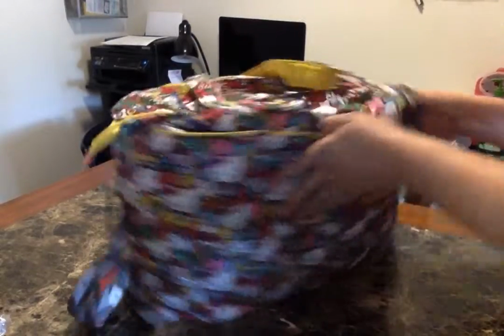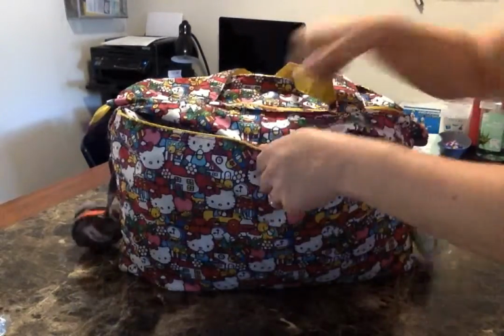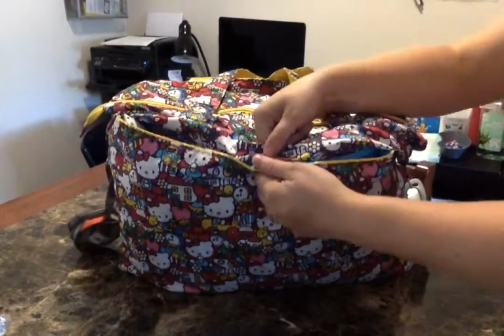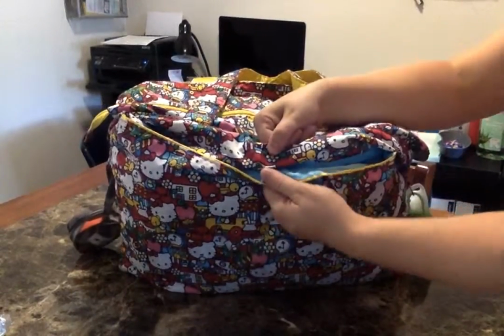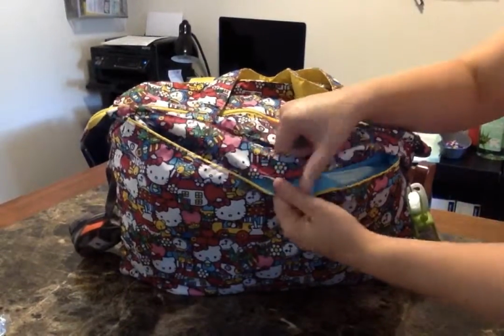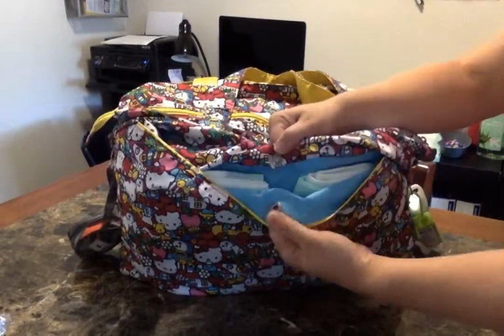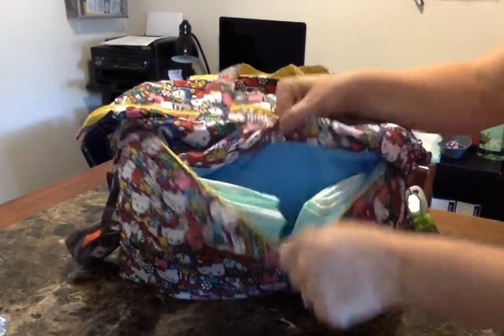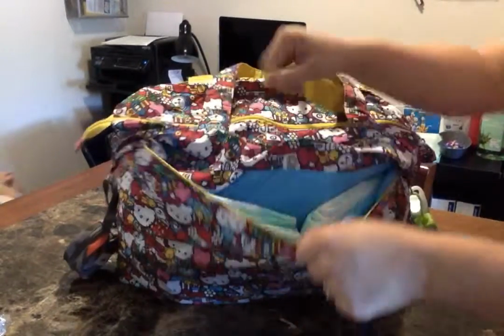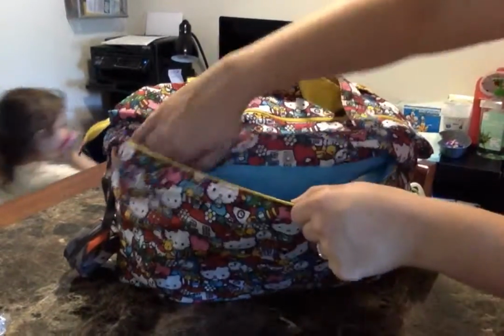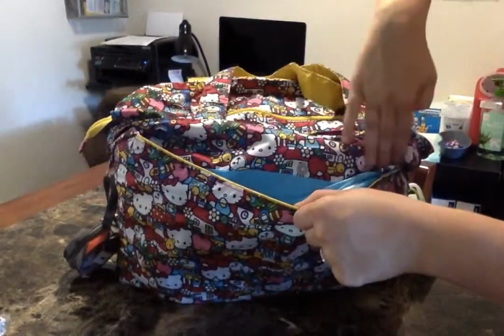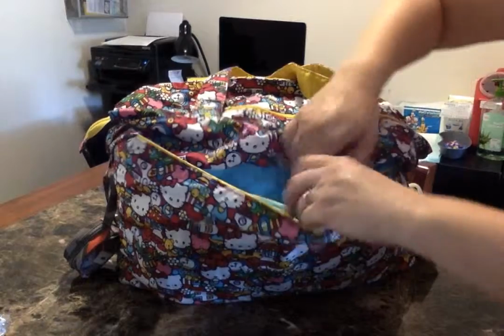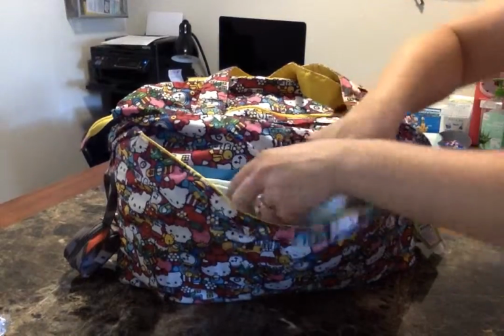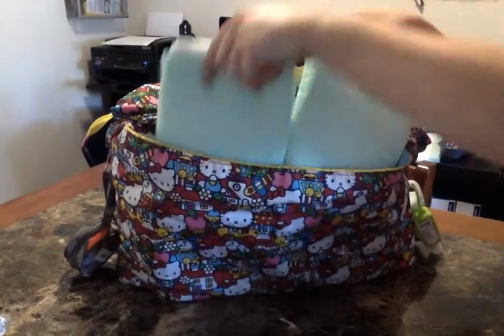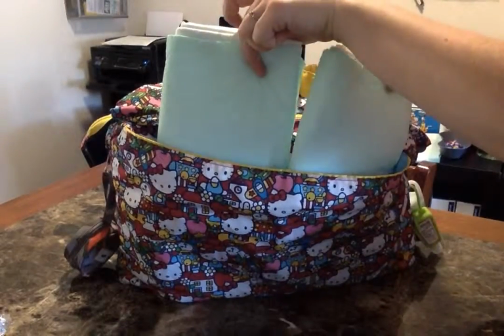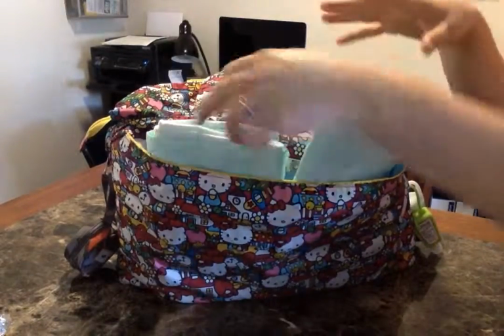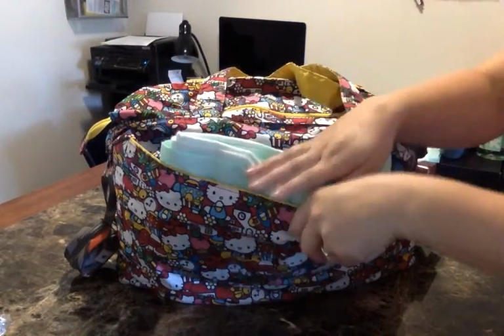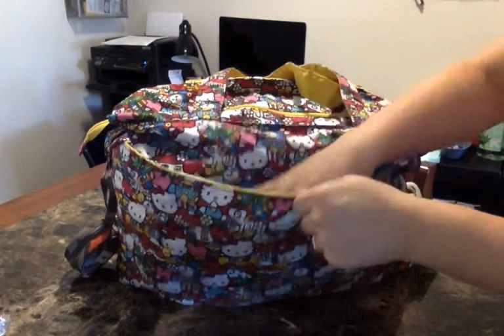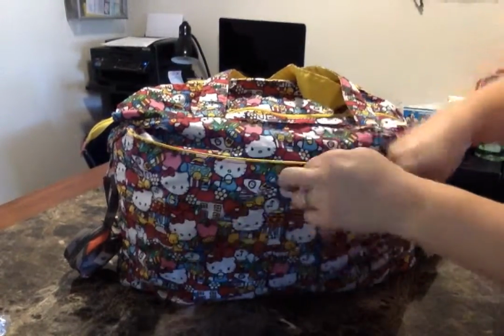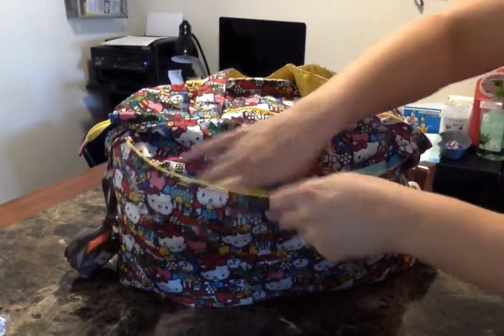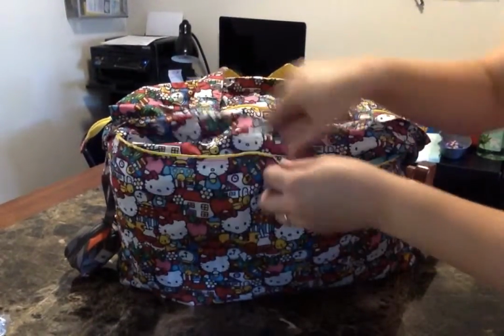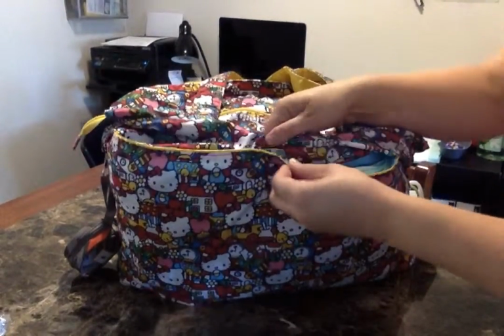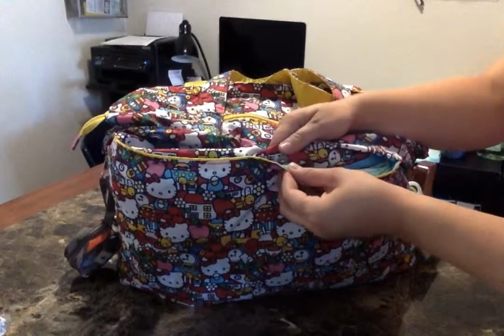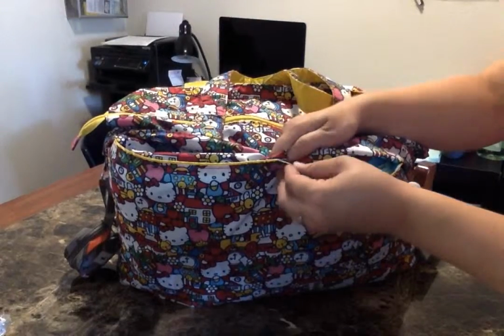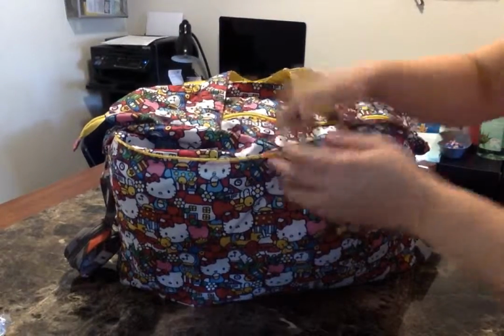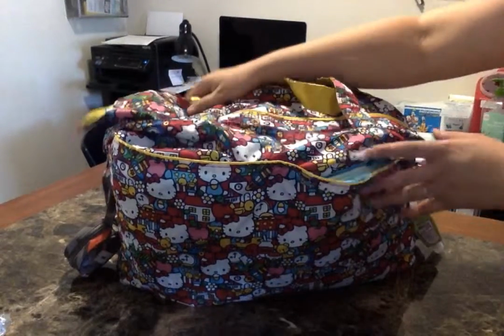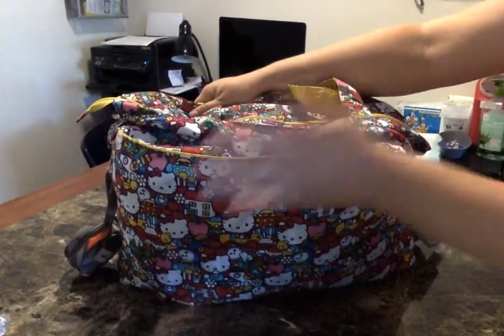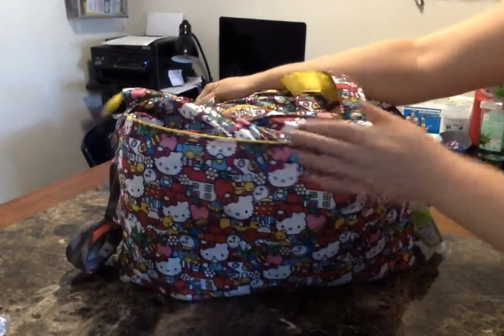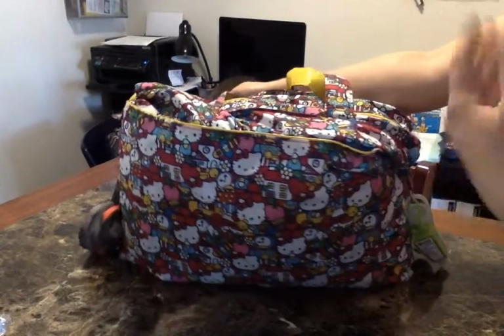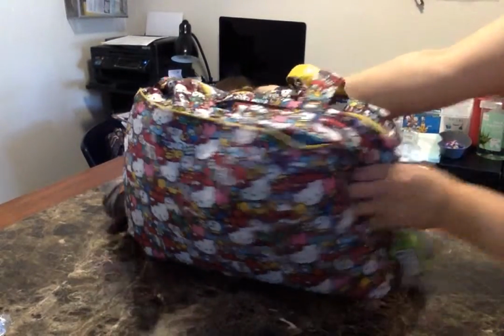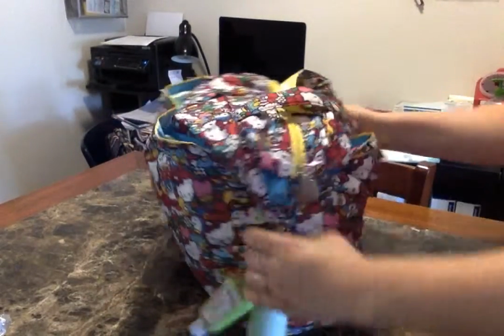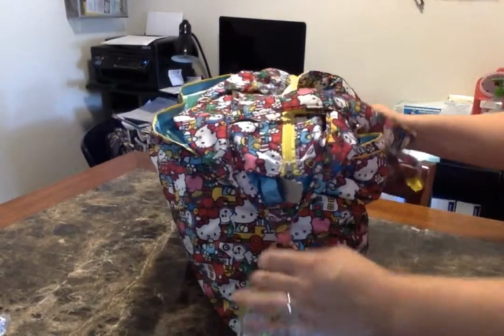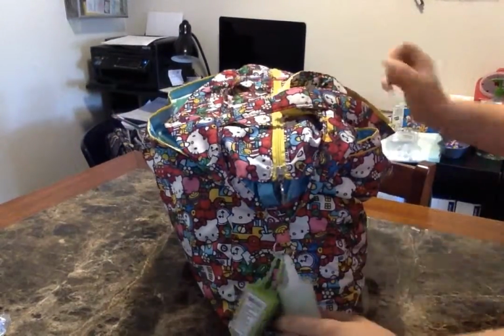On the back of the bag is a long pocket that has one snap, runs the full length of the bag, and I keep two disposable chuck pads in there for diaper changes.